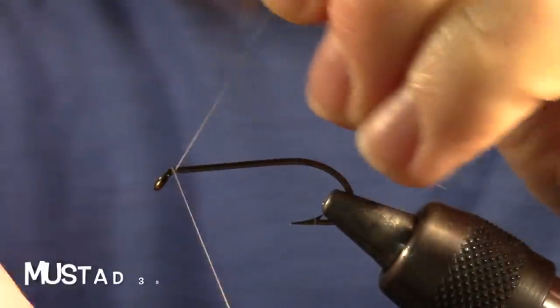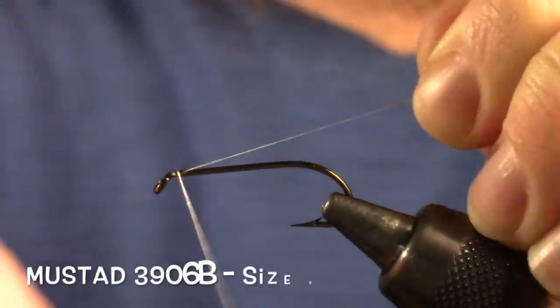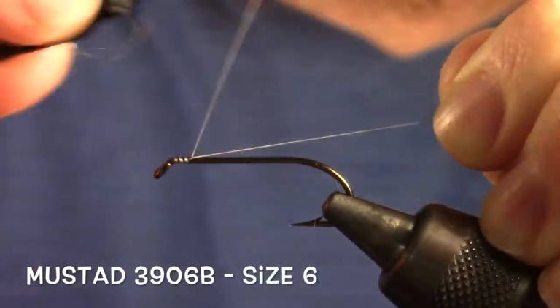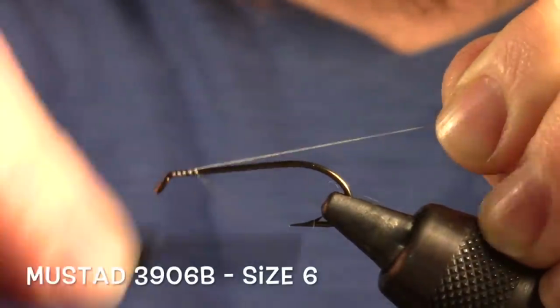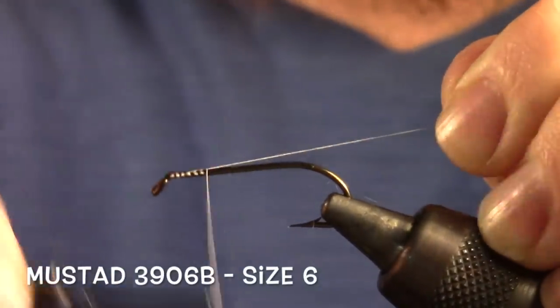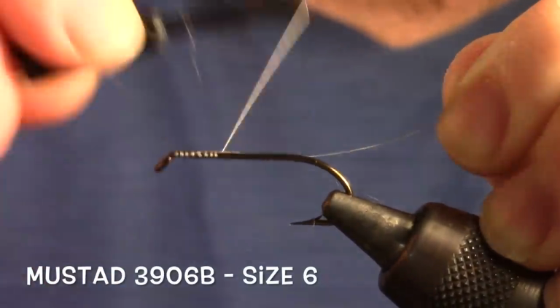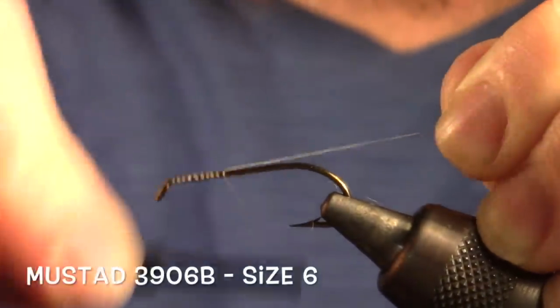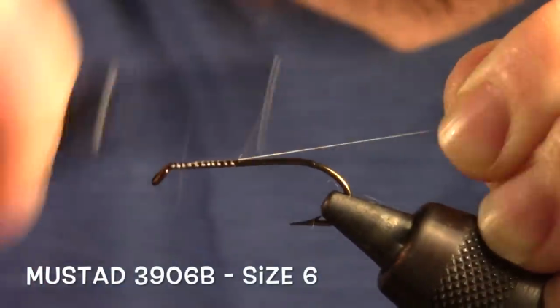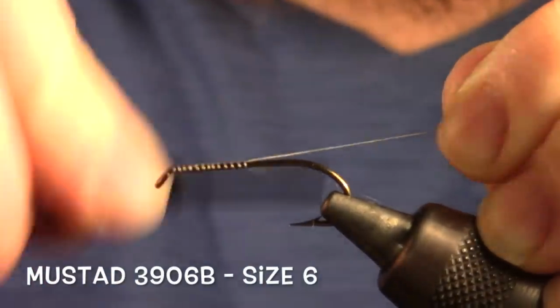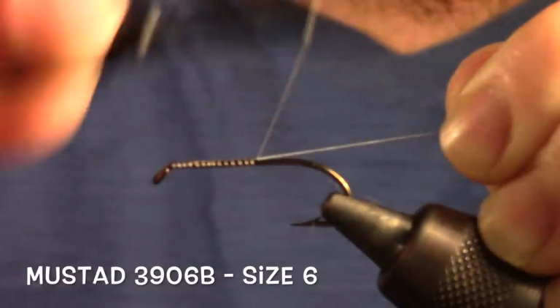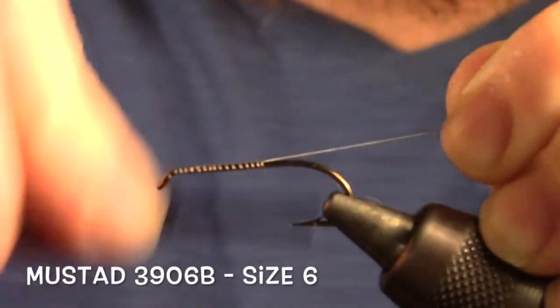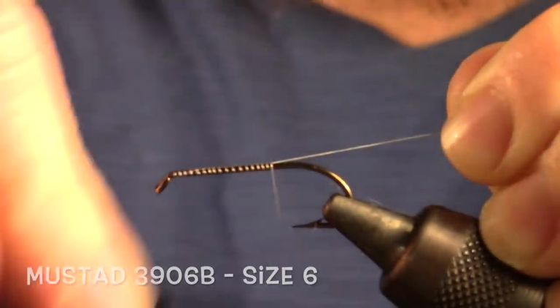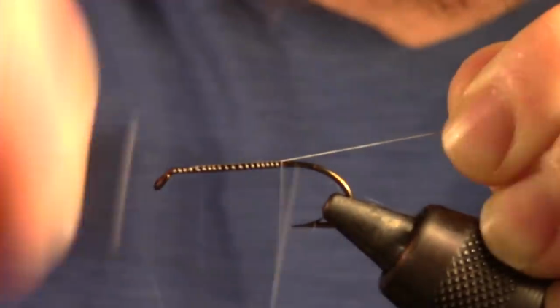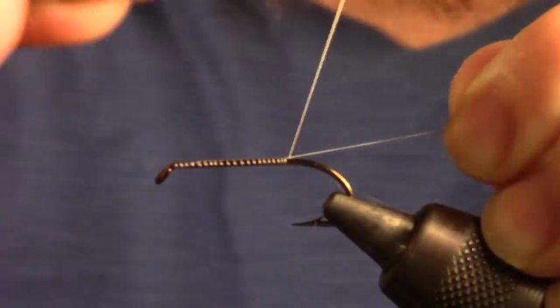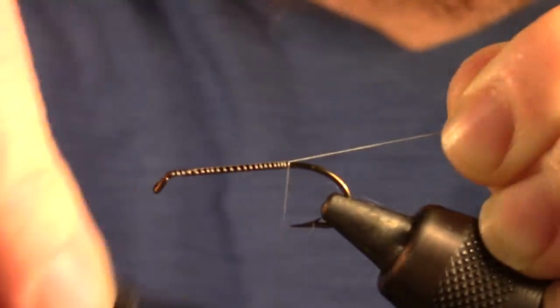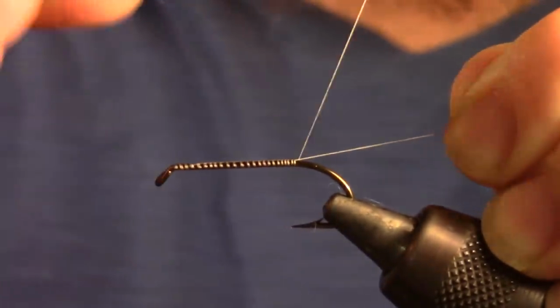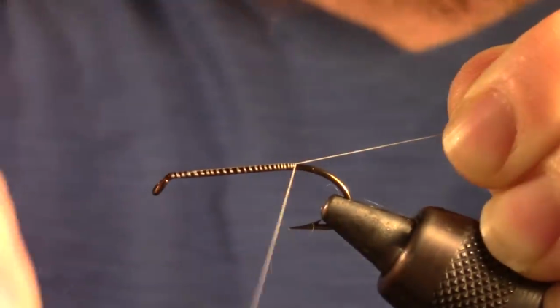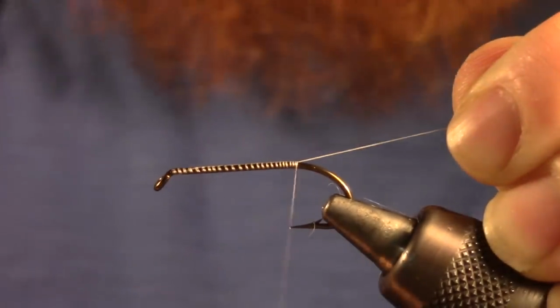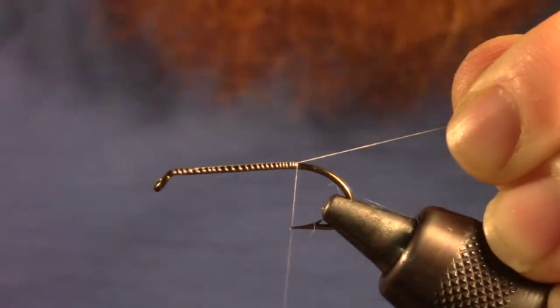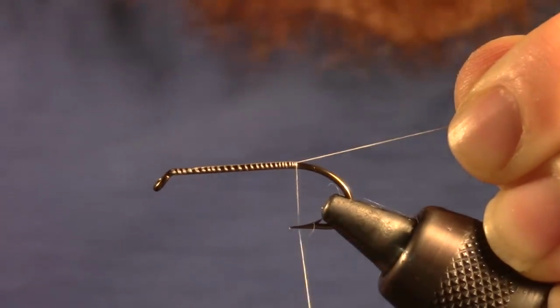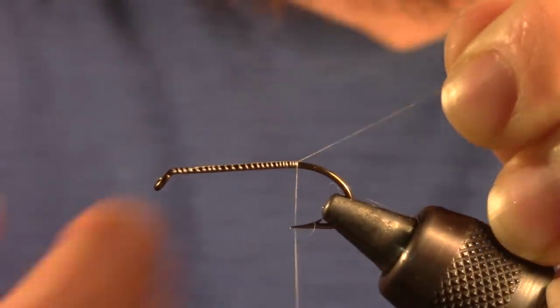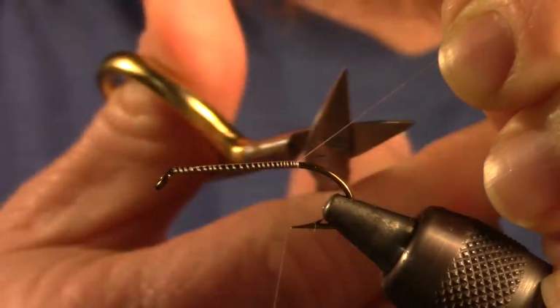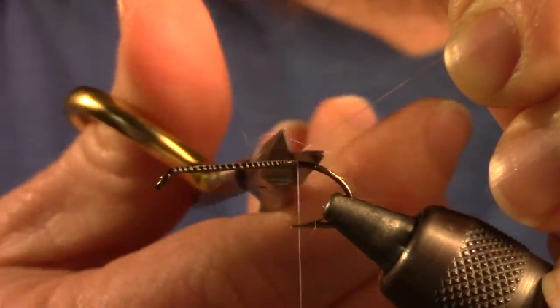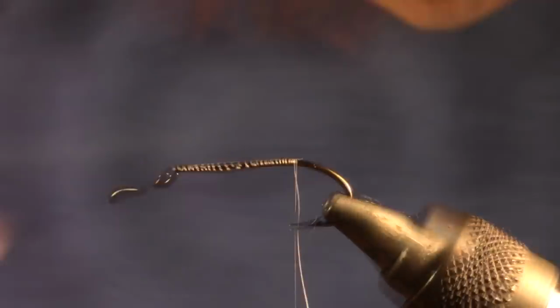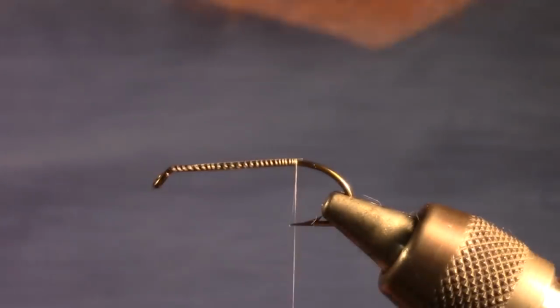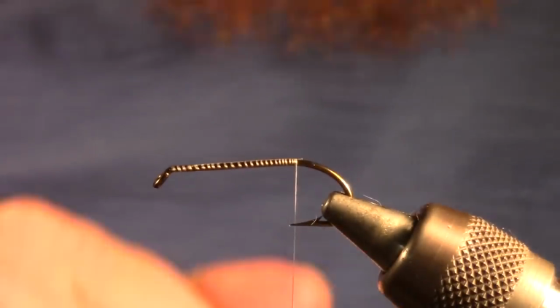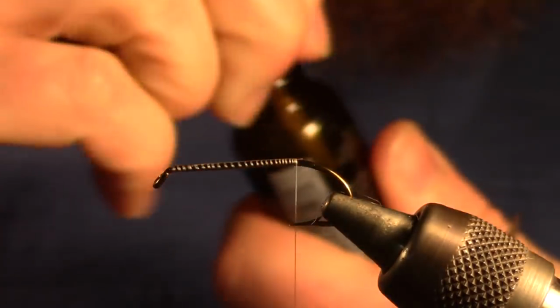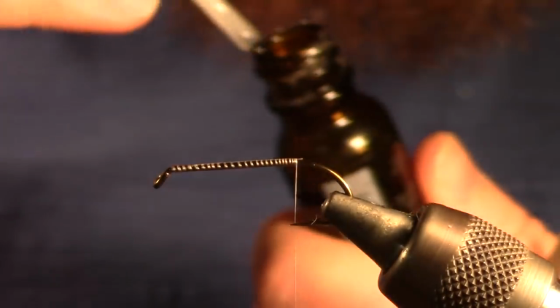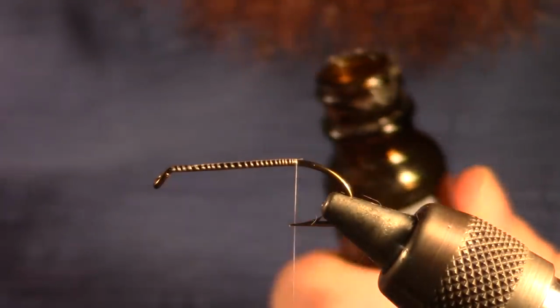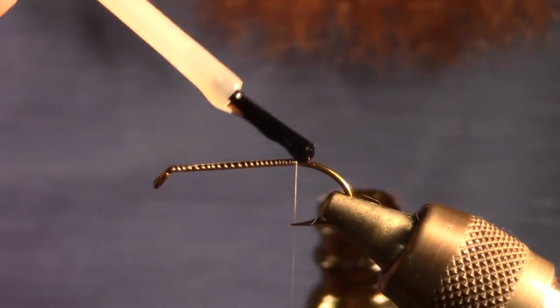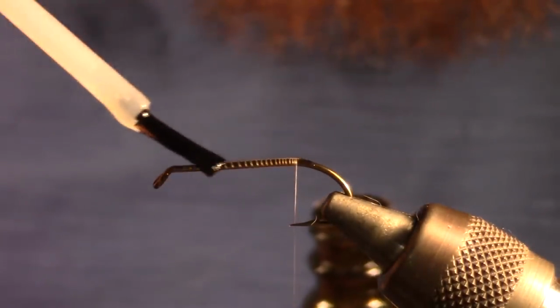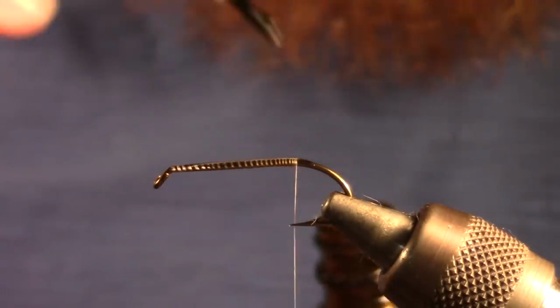We're going to start today with a Mustad 3906B hook. We're going to start by wrapping our material all the way back to the bend of the hook. Then, like always, make sure you add some head cement.